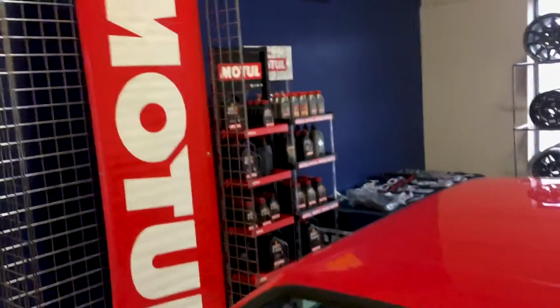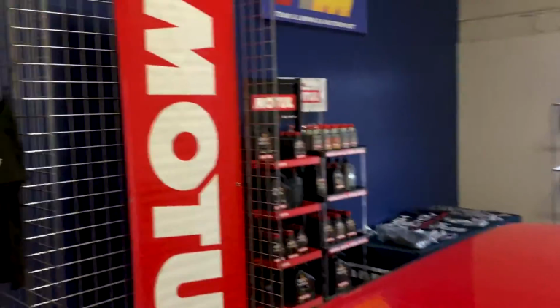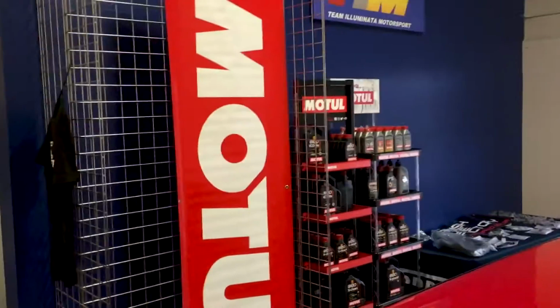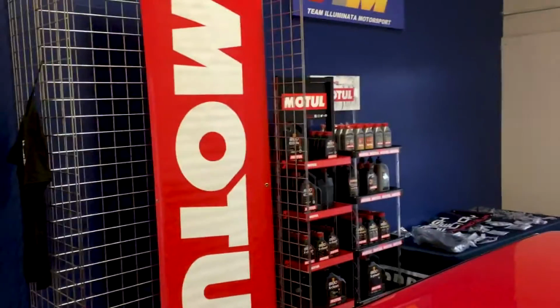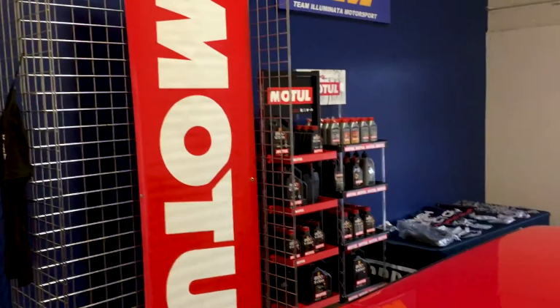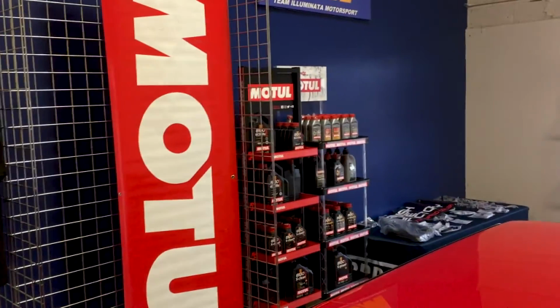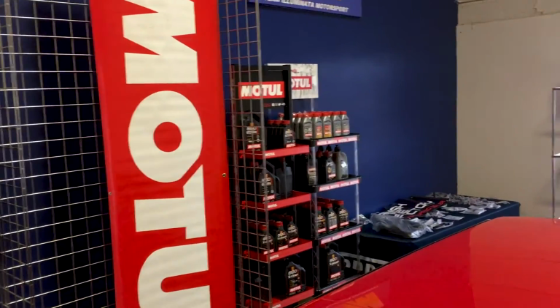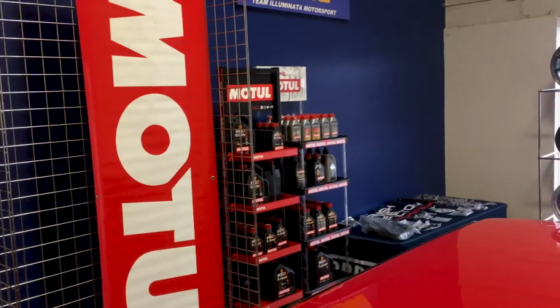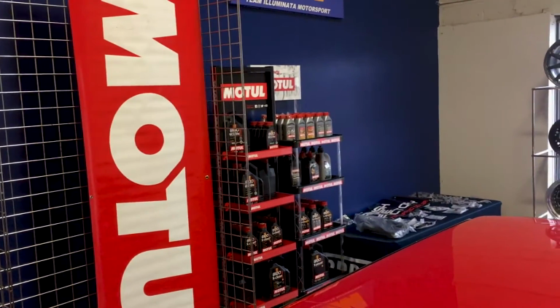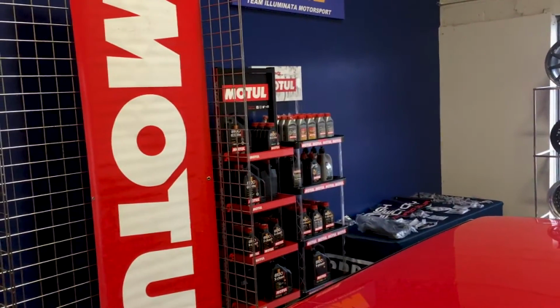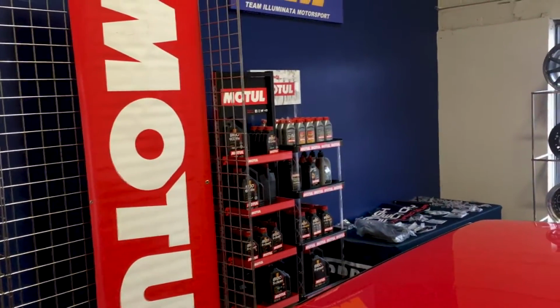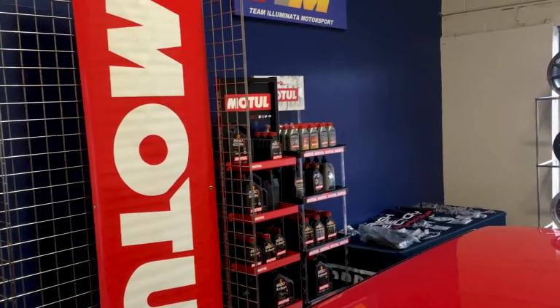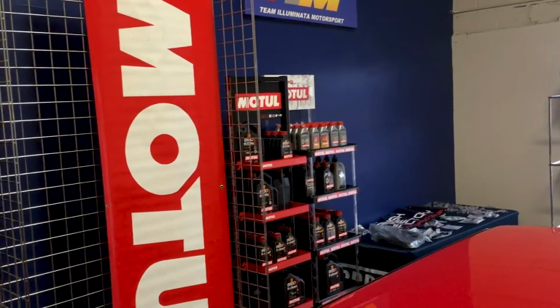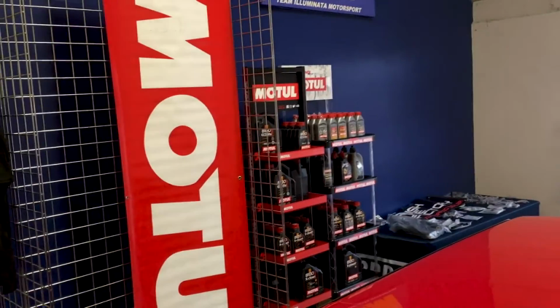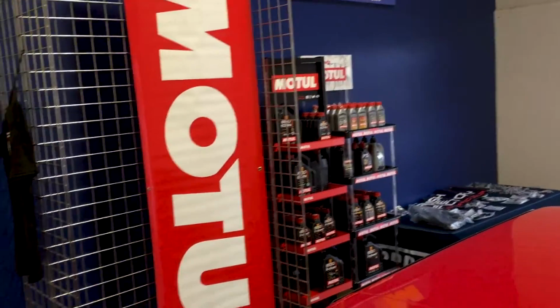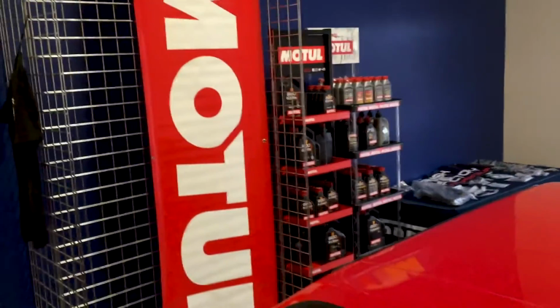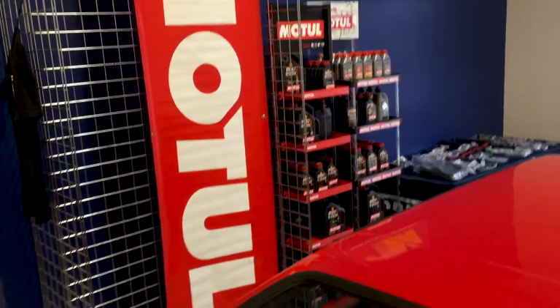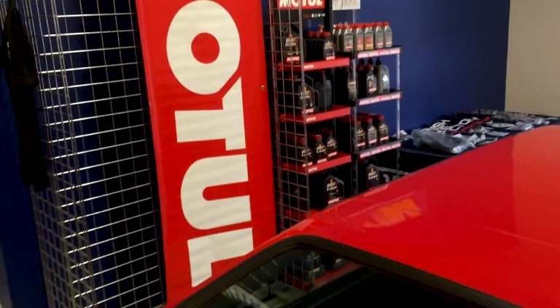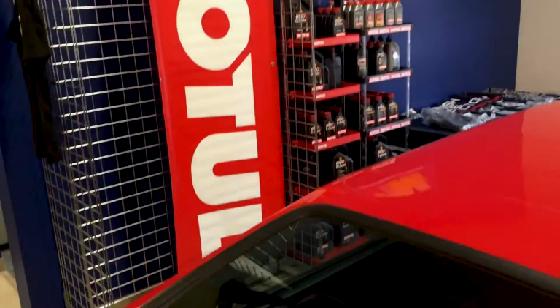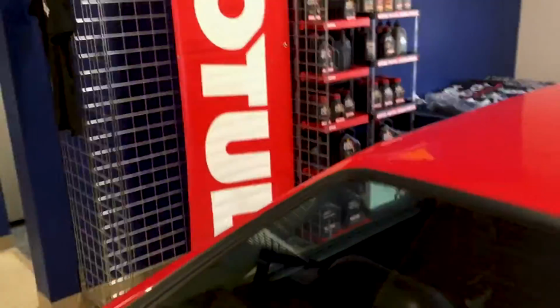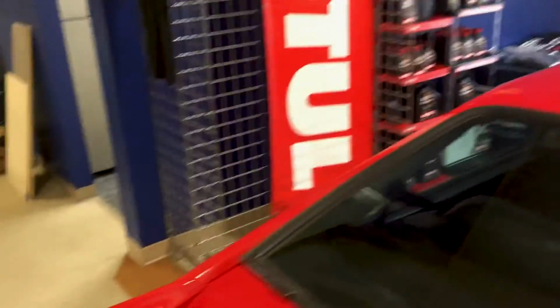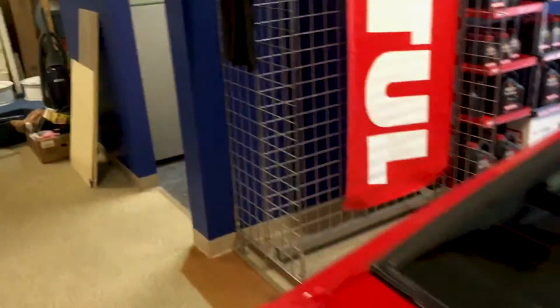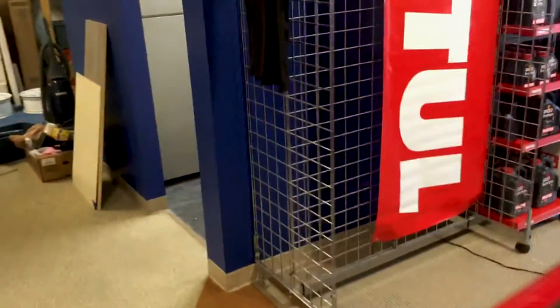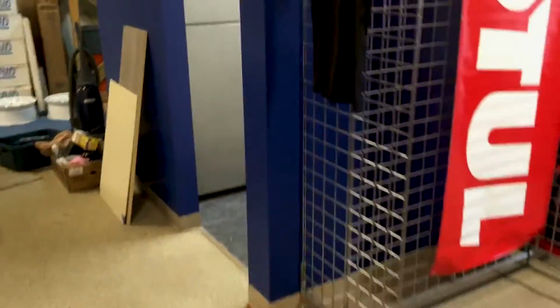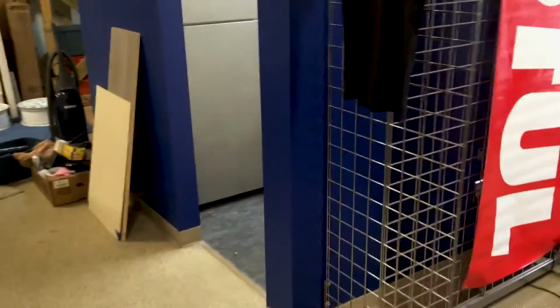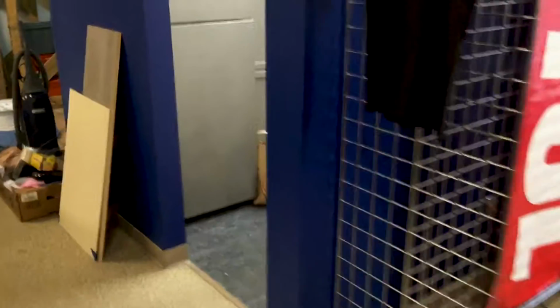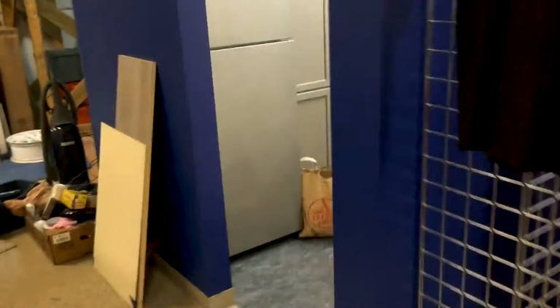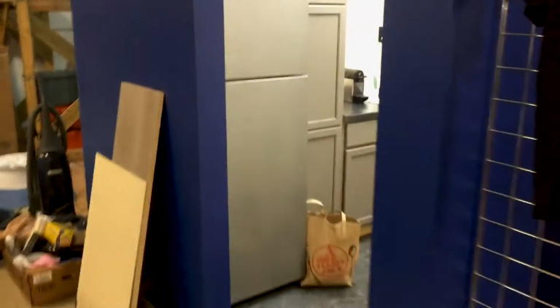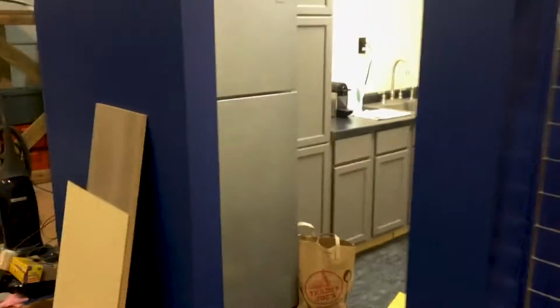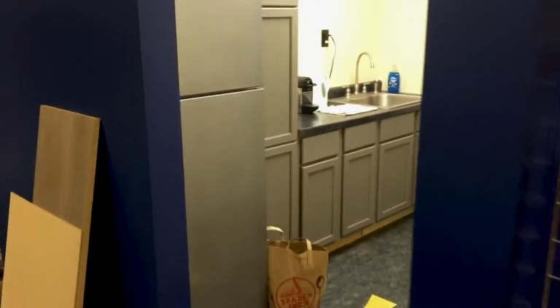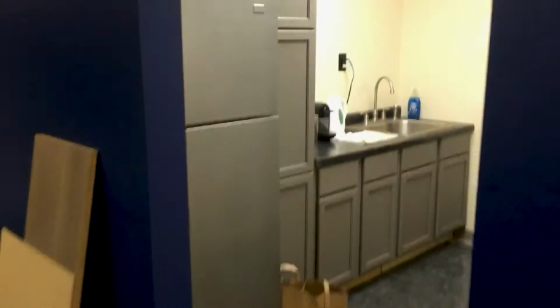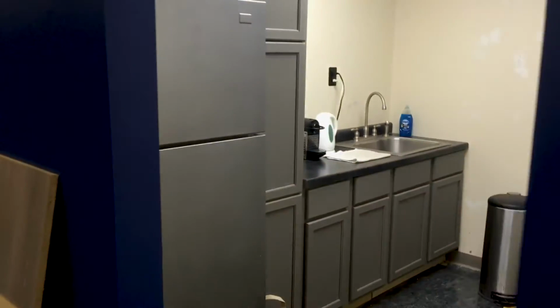So we've got all the Motul fluids on display and plenty of inventory for you — lots of brake fluid as well.